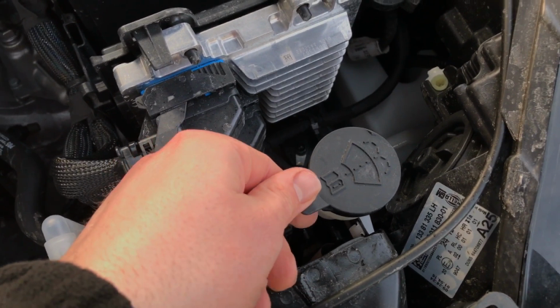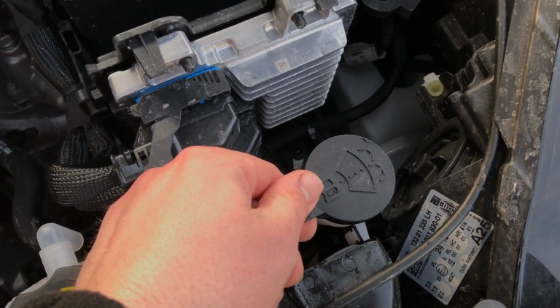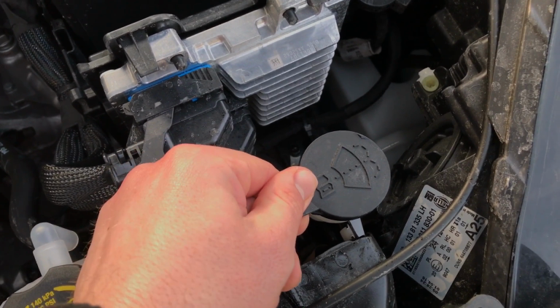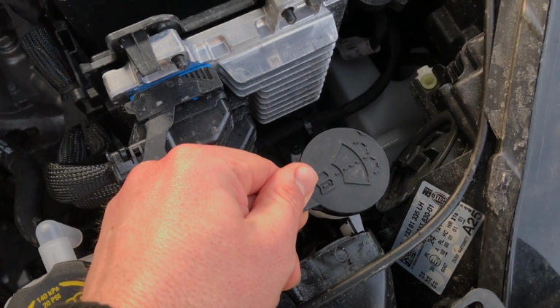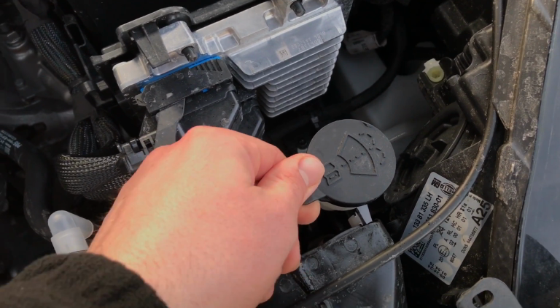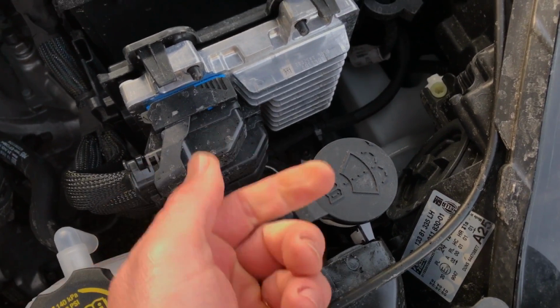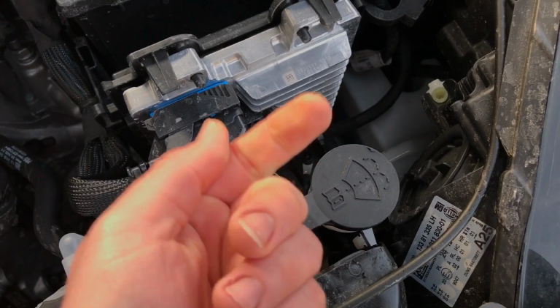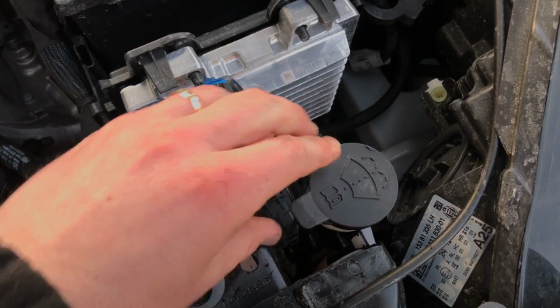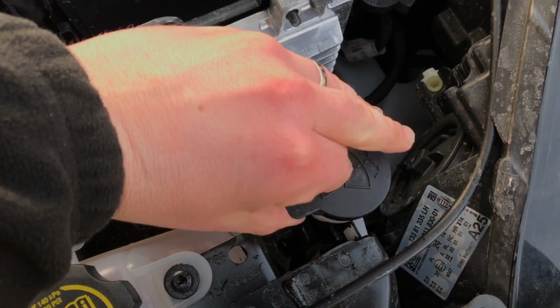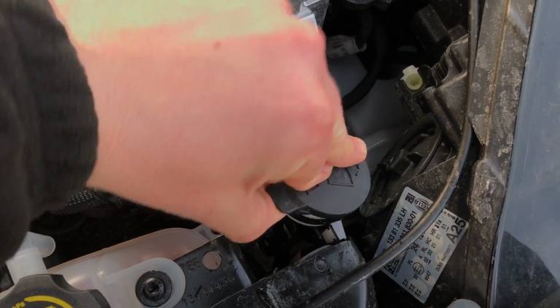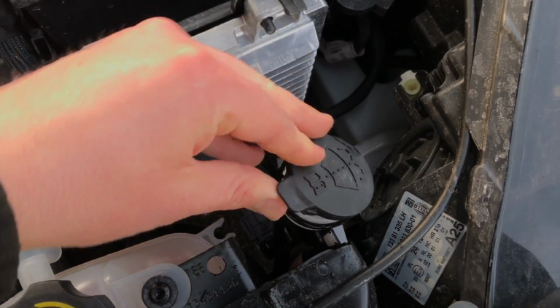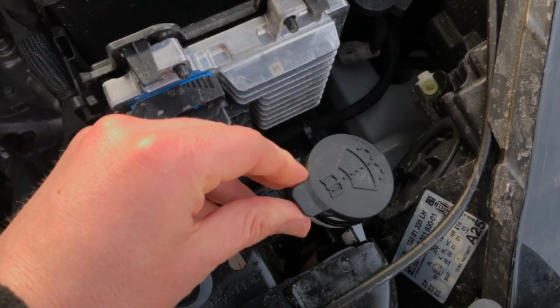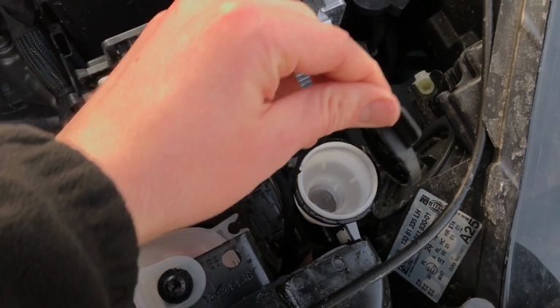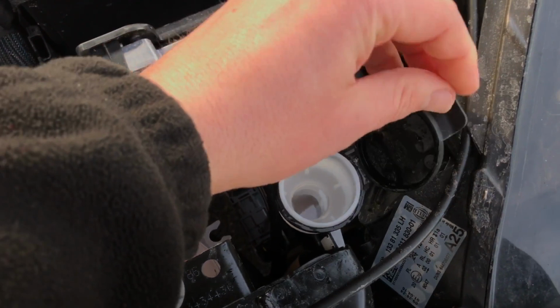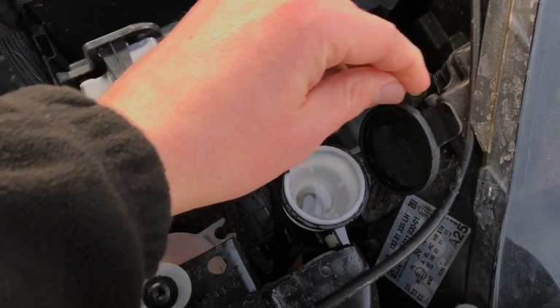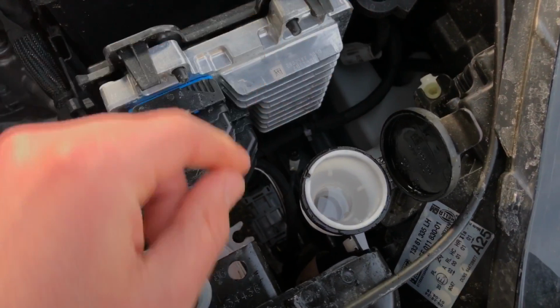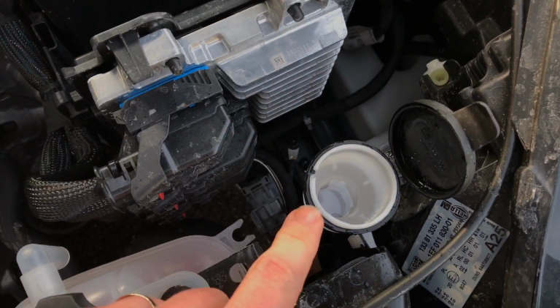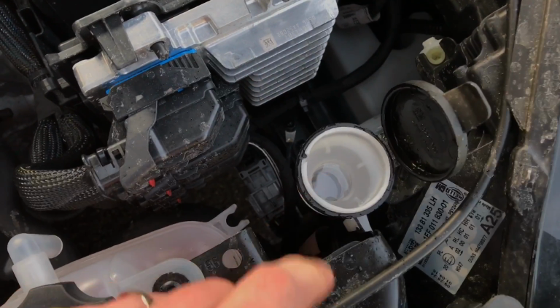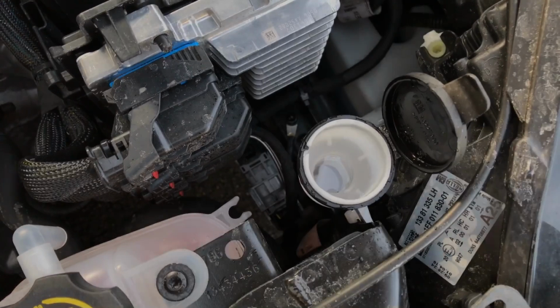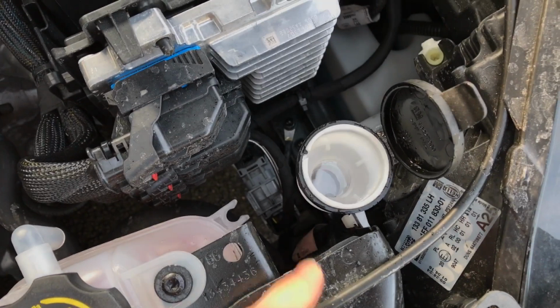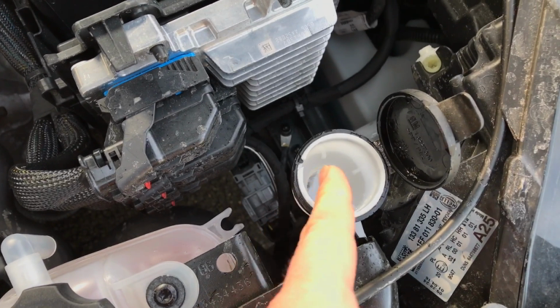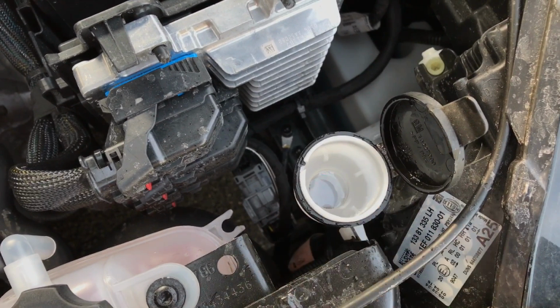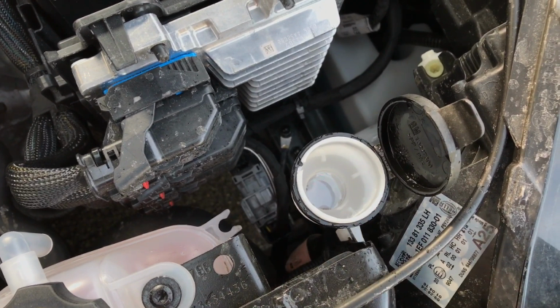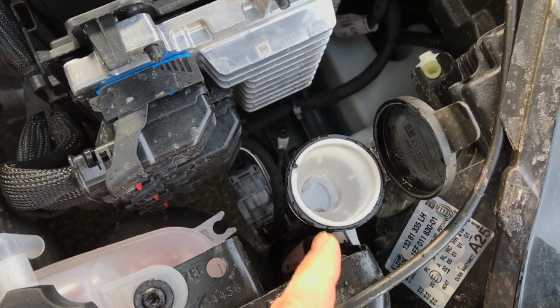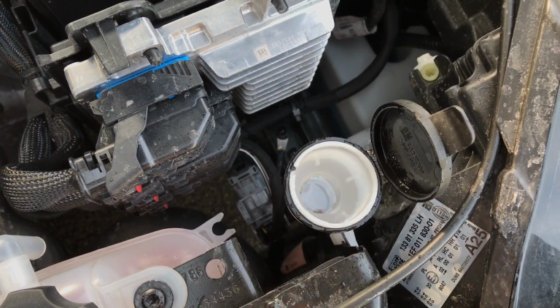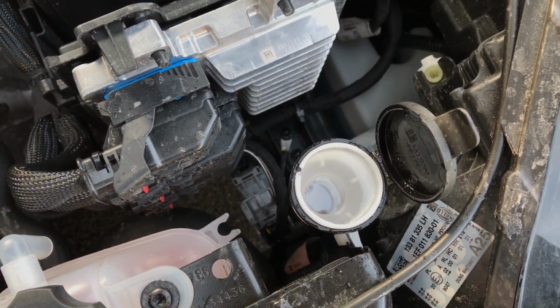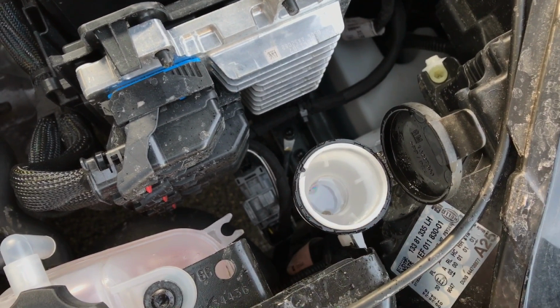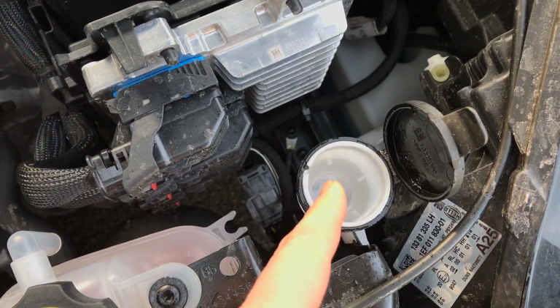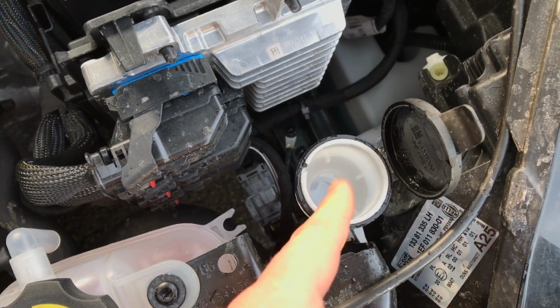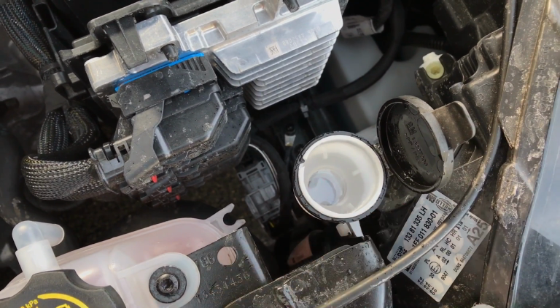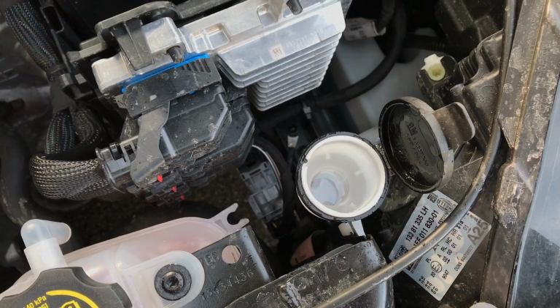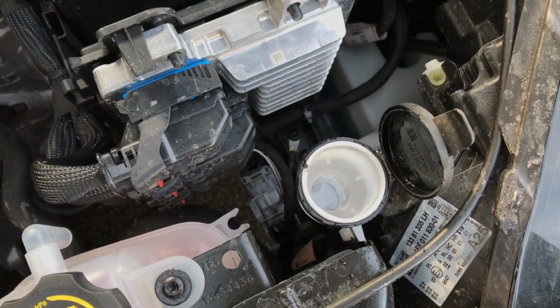You have to open the cover and now we are able to fill a little bit of viper fluid inside this tank.